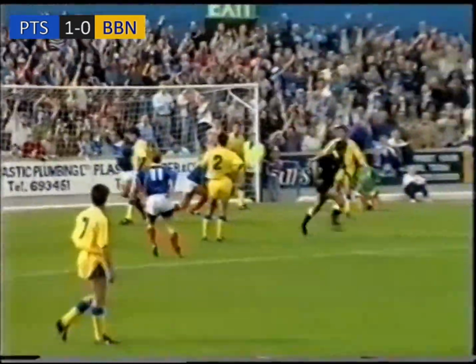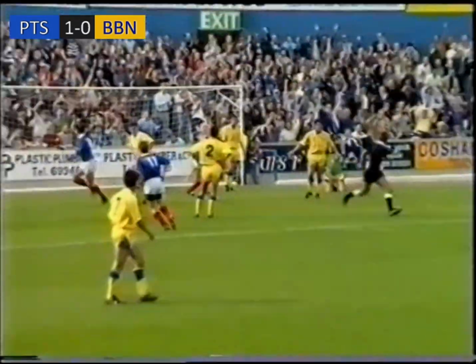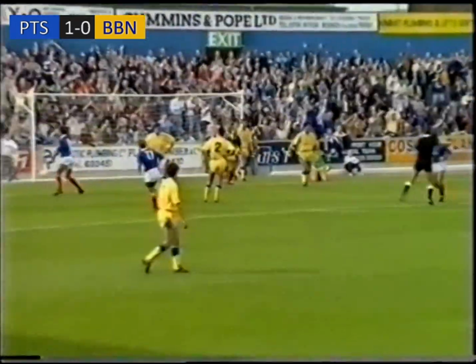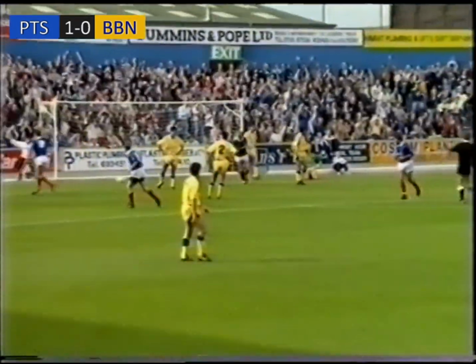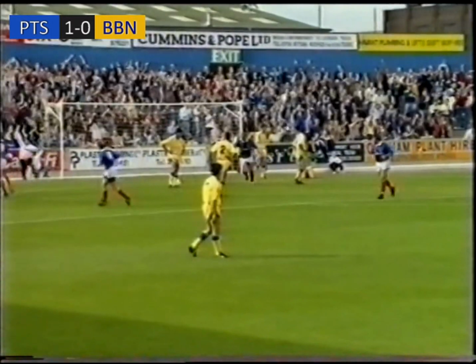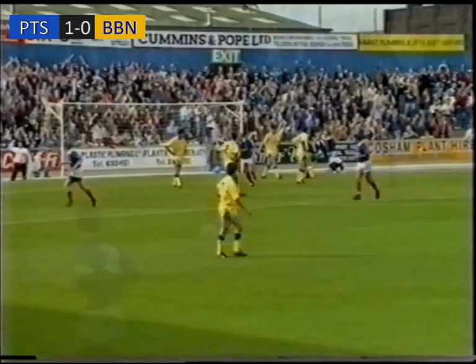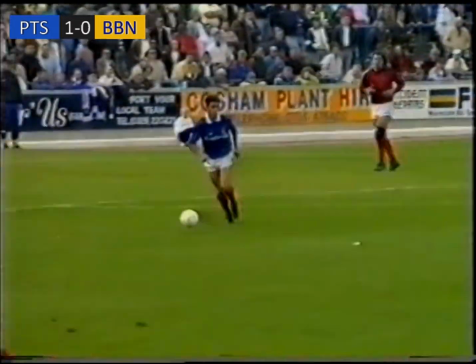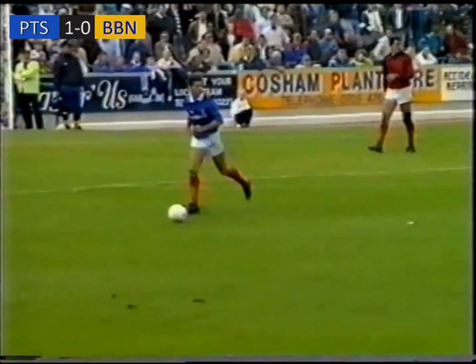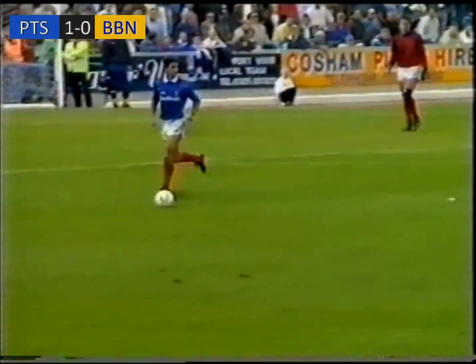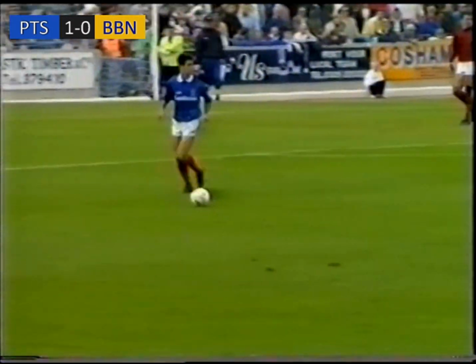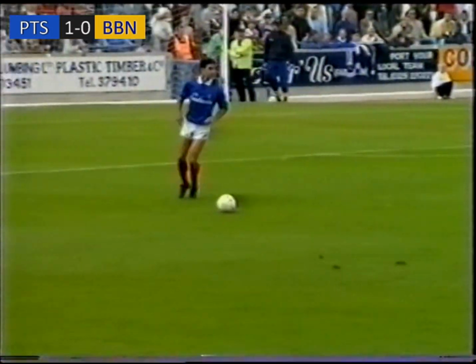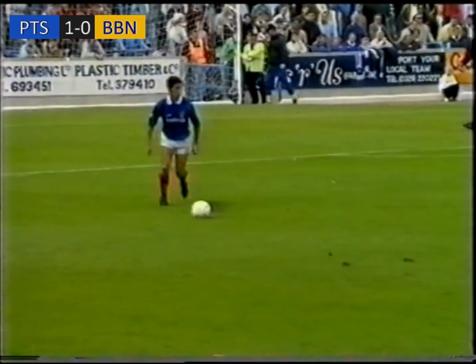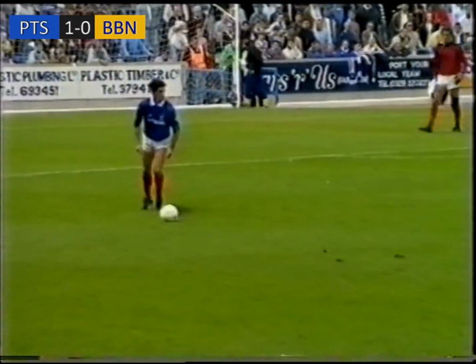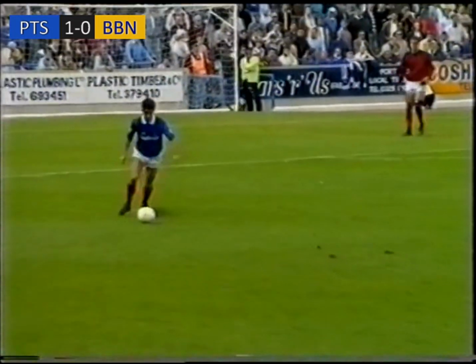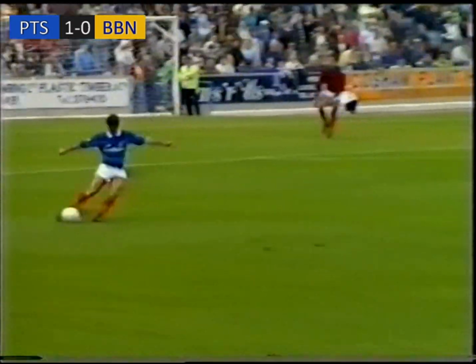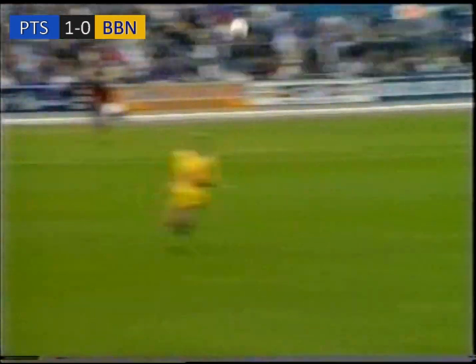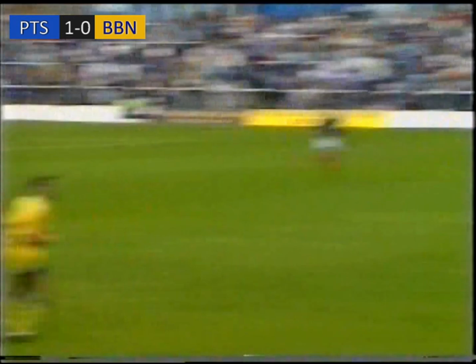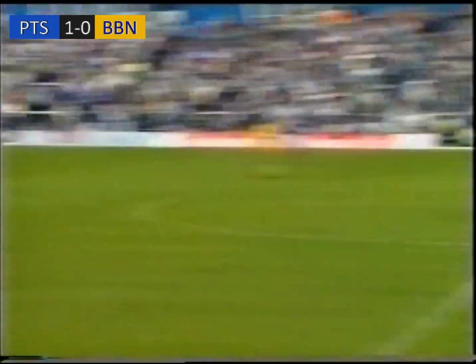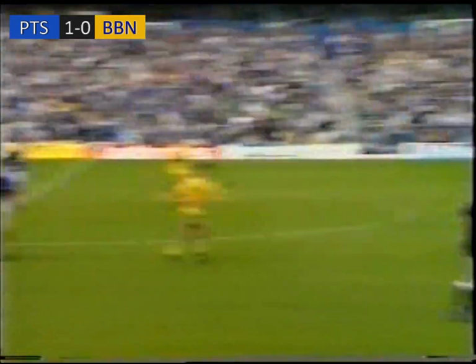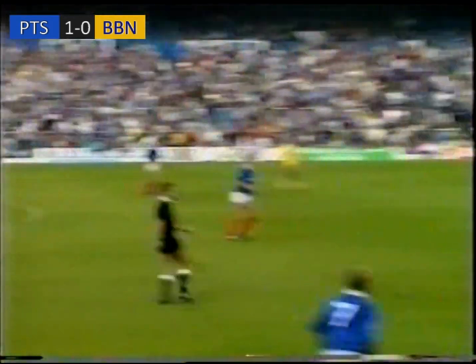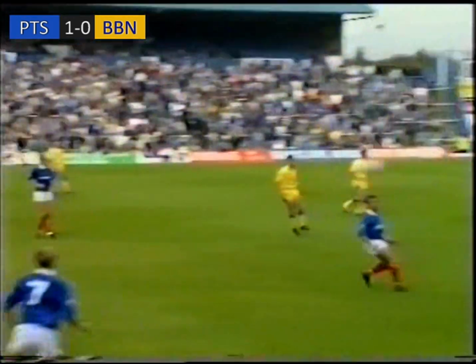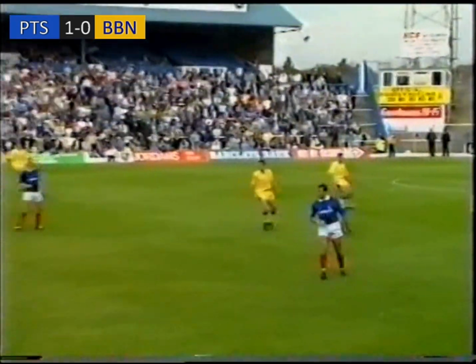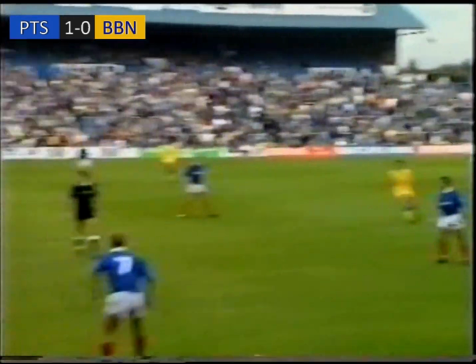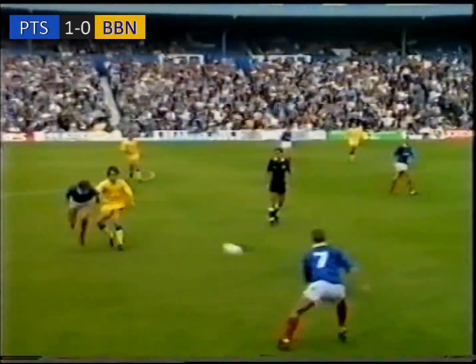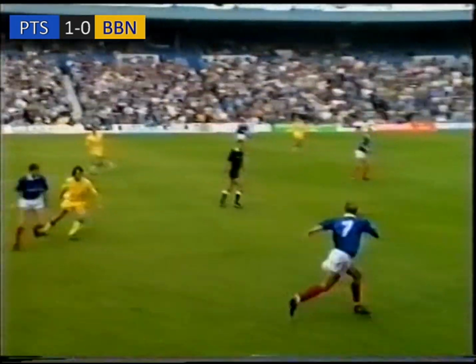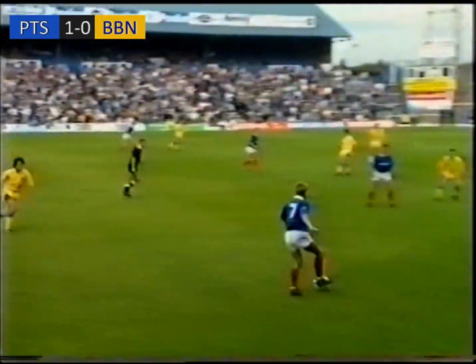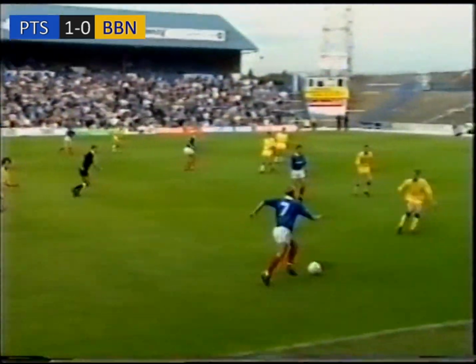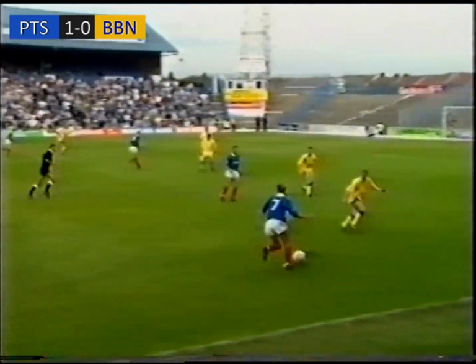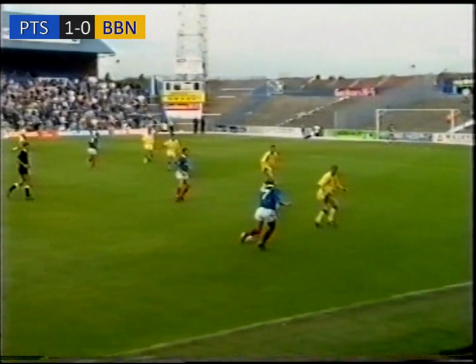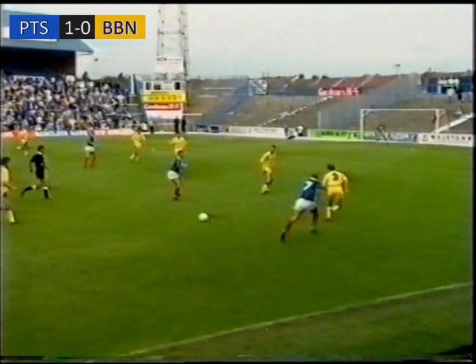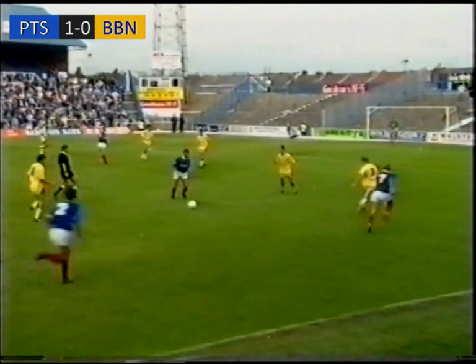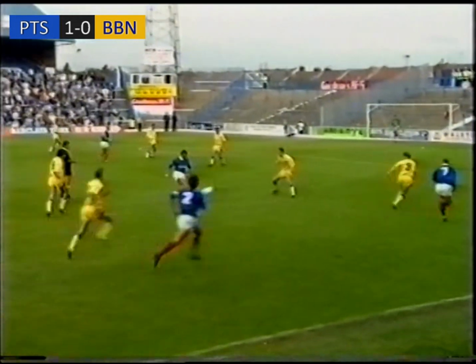People went for it. Gary Stephens on the ball now. That's the one by Kuhl, Wigley, Aspinall.